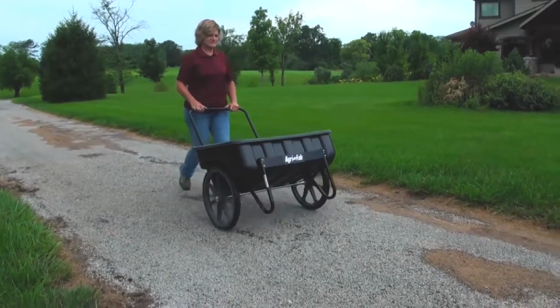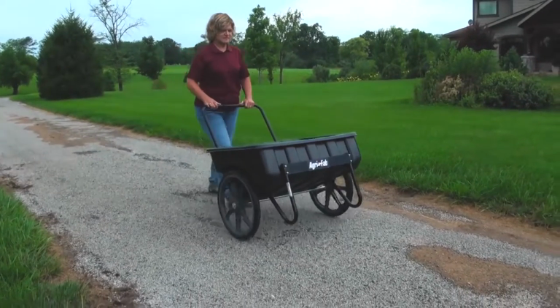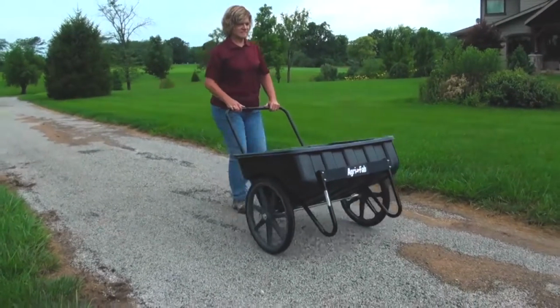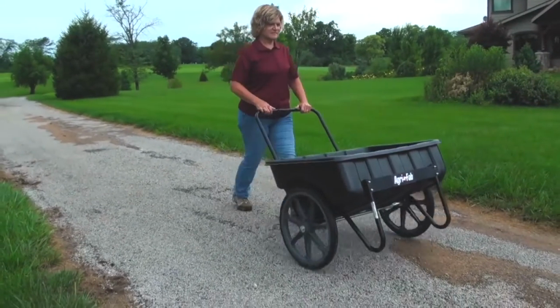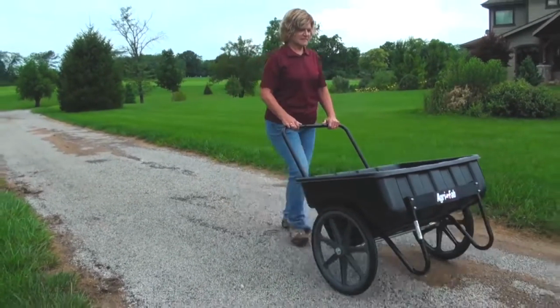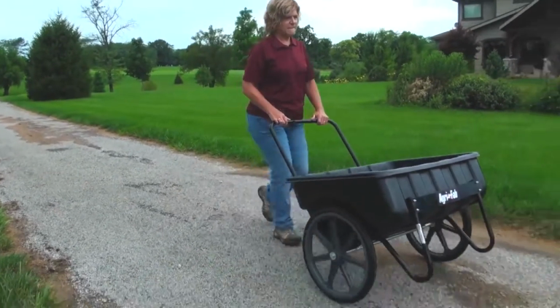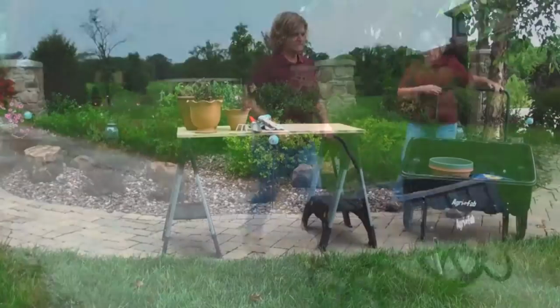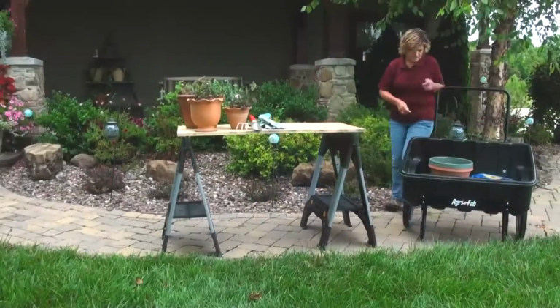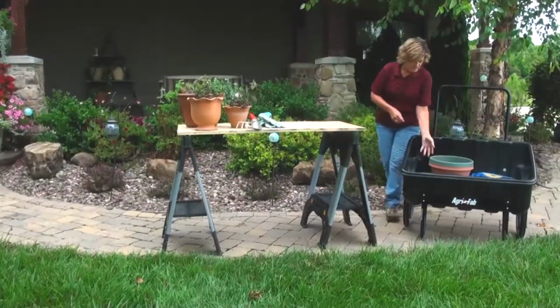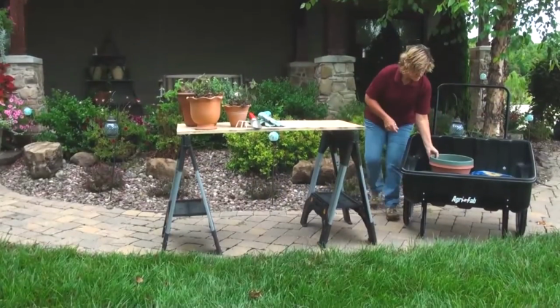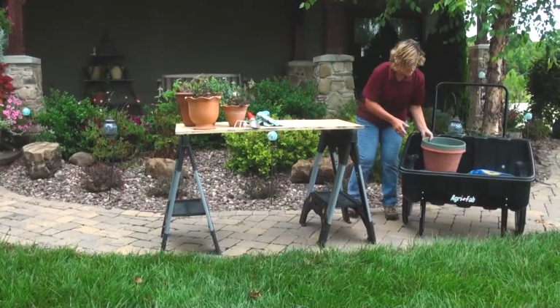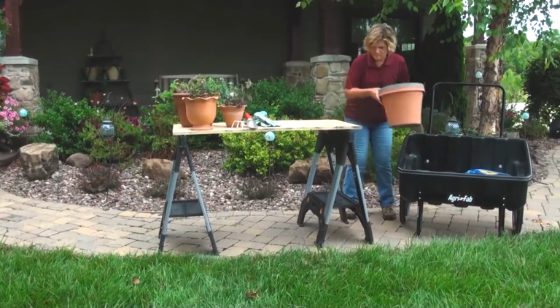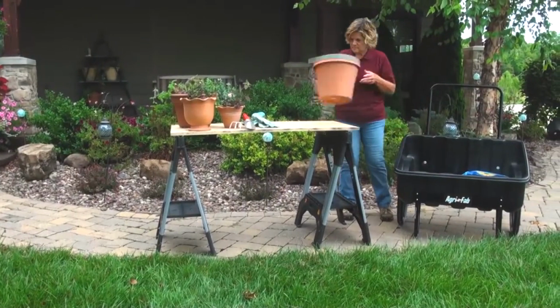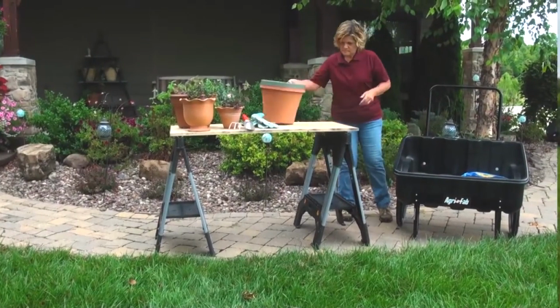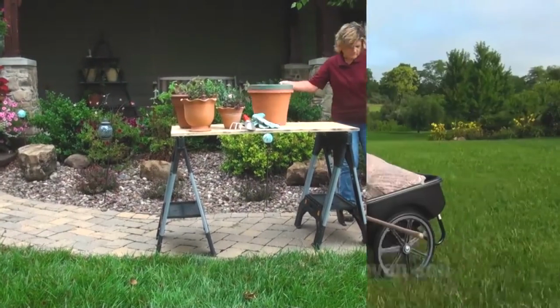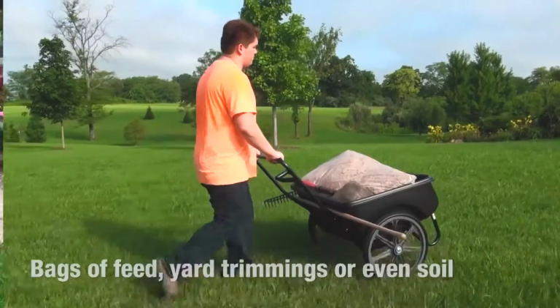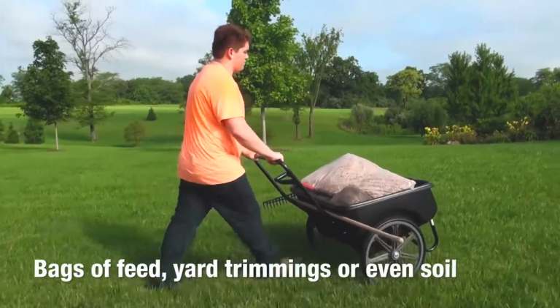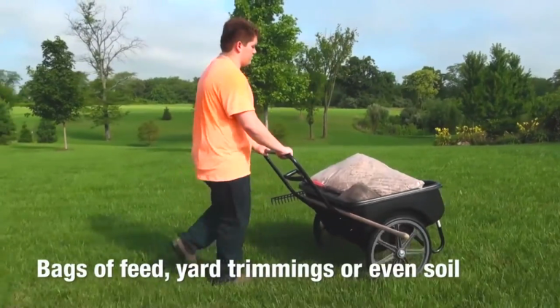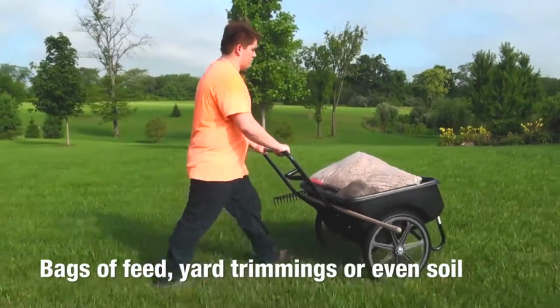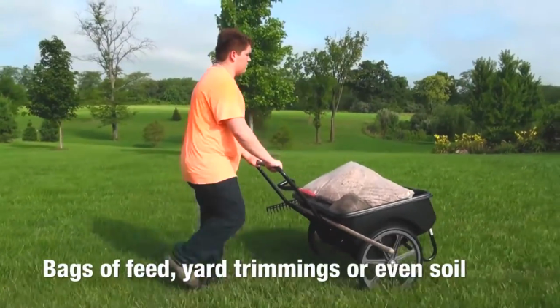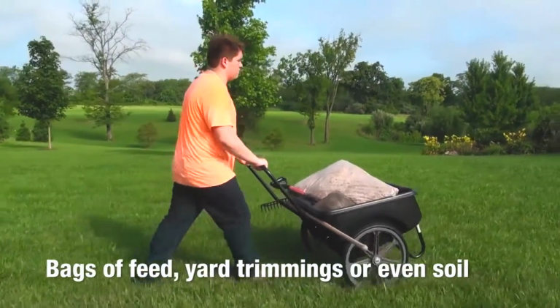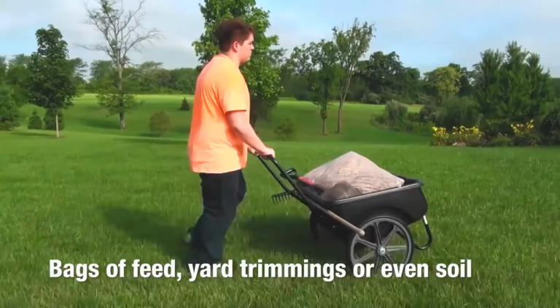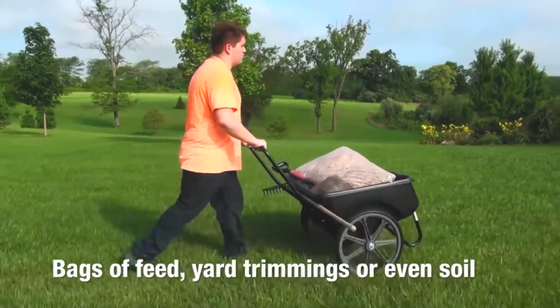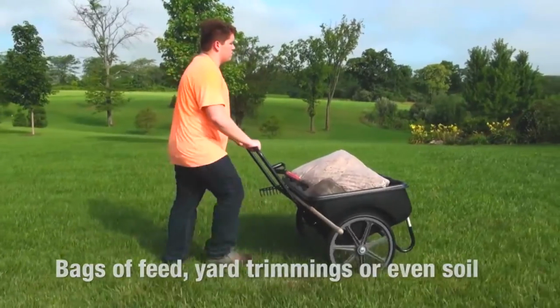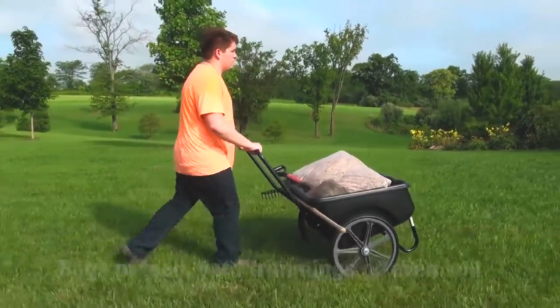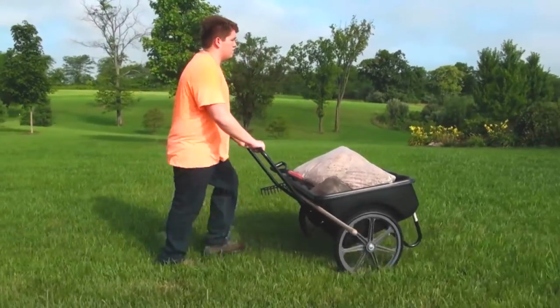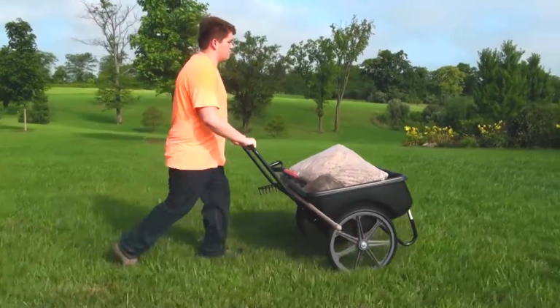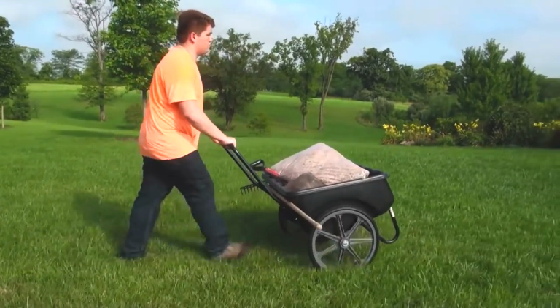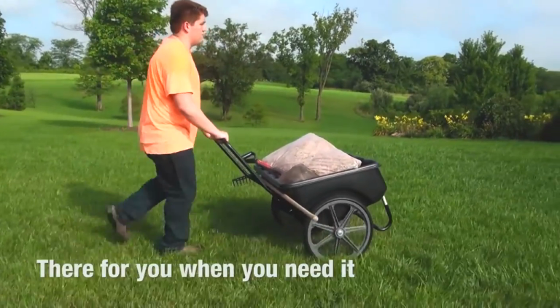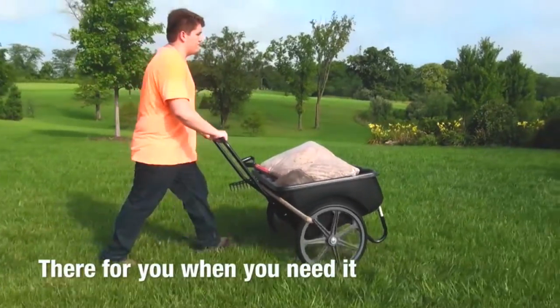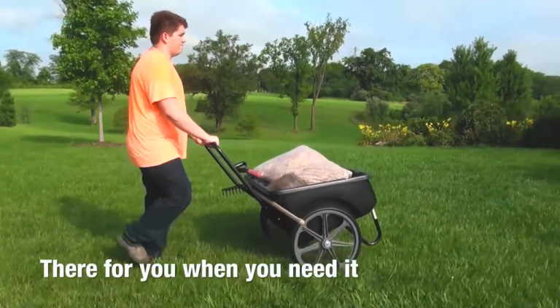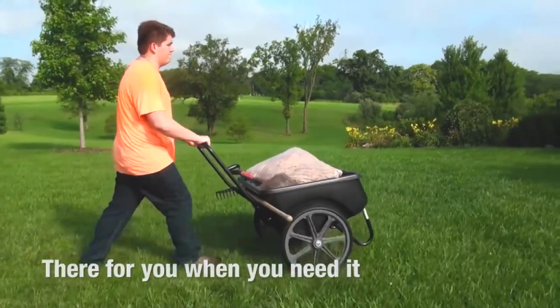AgriFab's 200-pound carry-all cart will make chore time easier than ever. Whether you're hauling bags of feed, yard trimmings, or even soil, the carry-all cart is there for you when you need it.